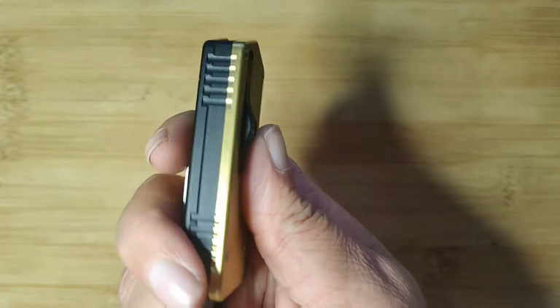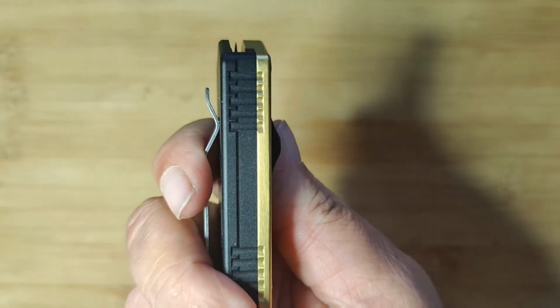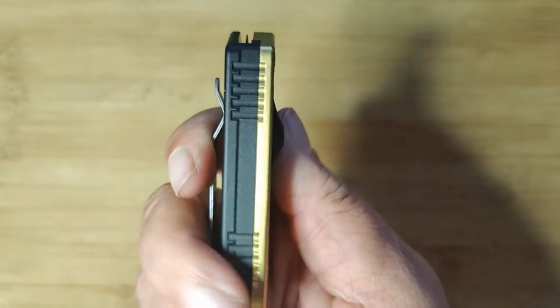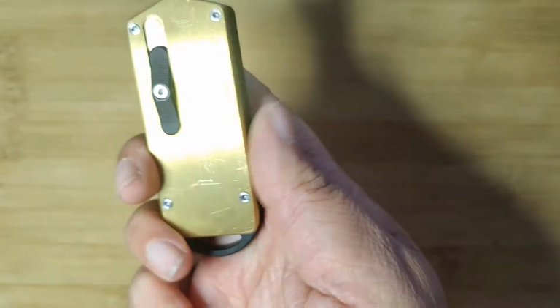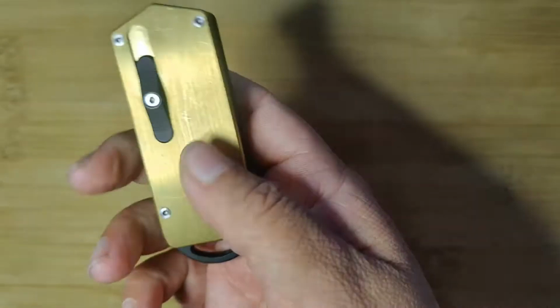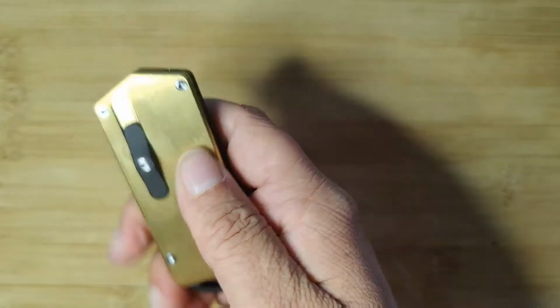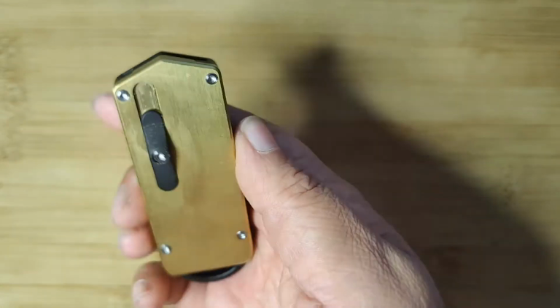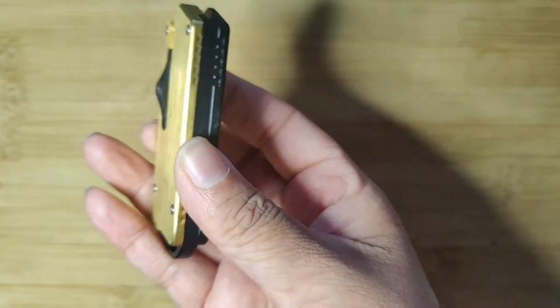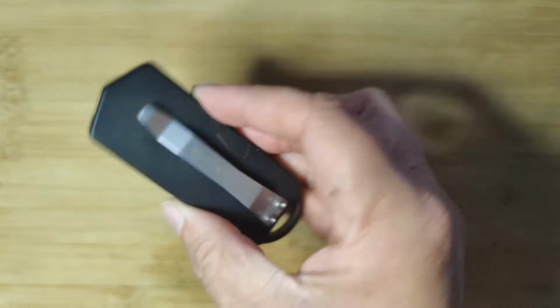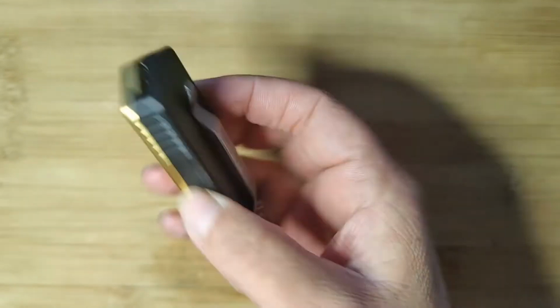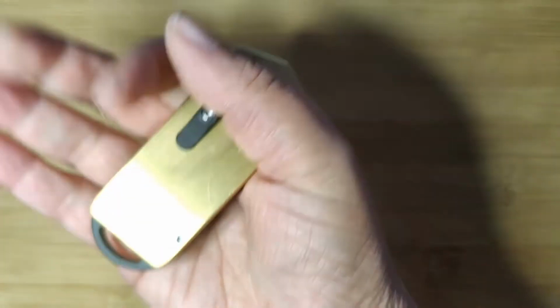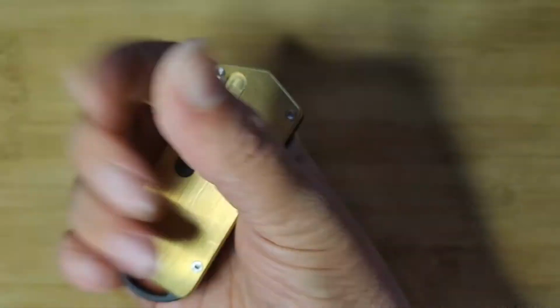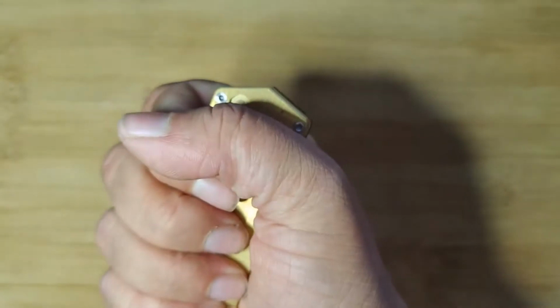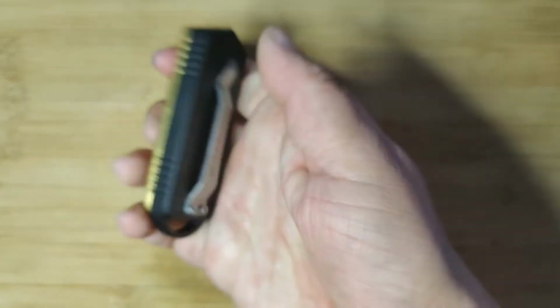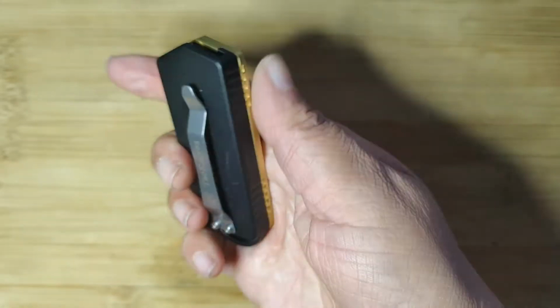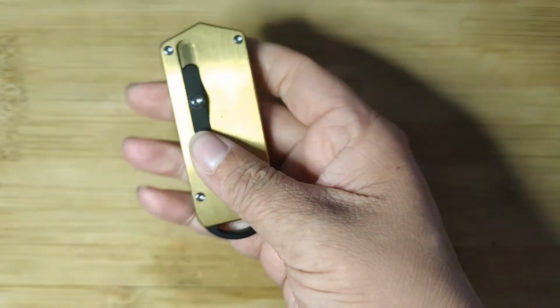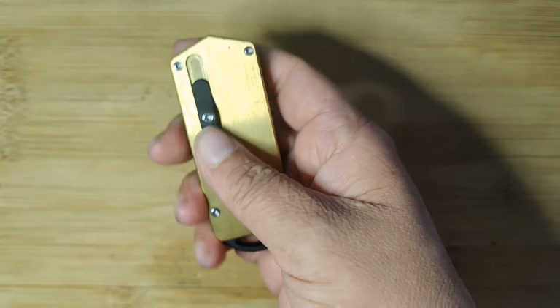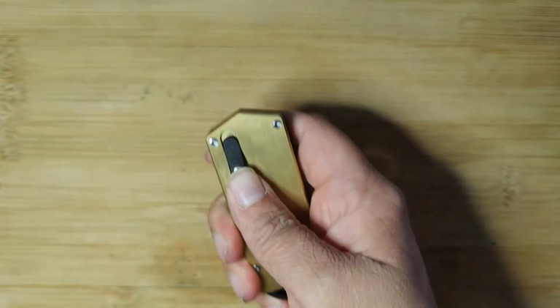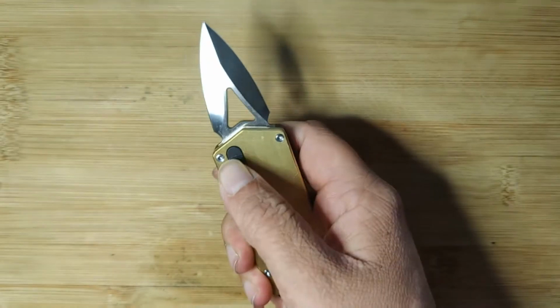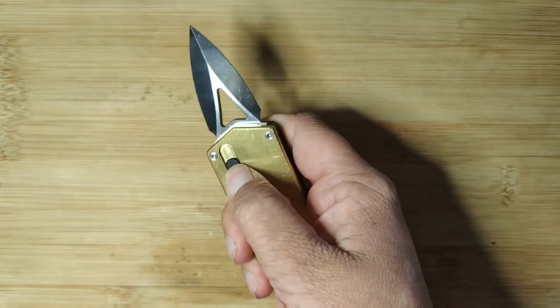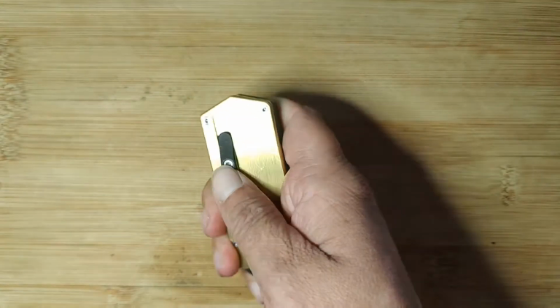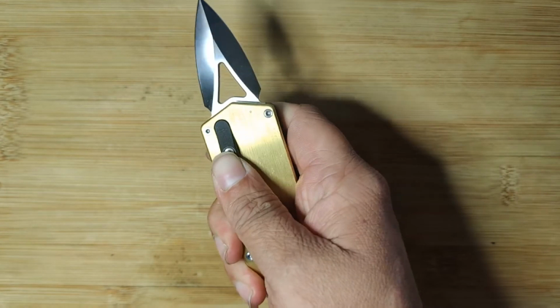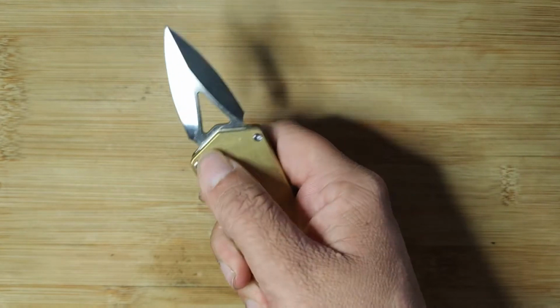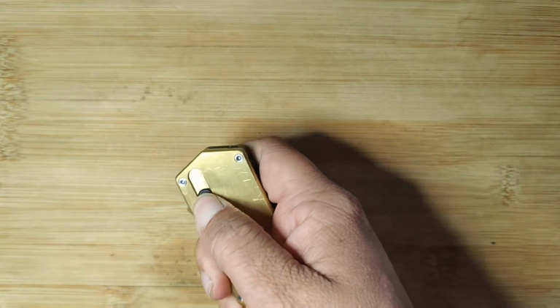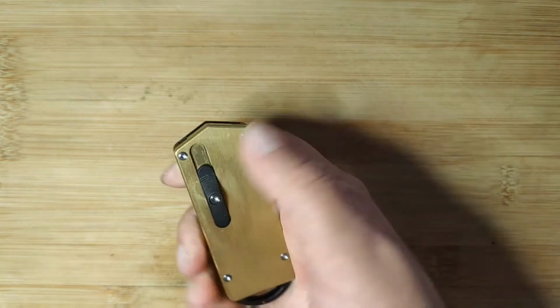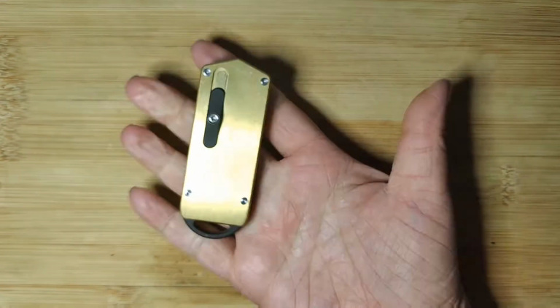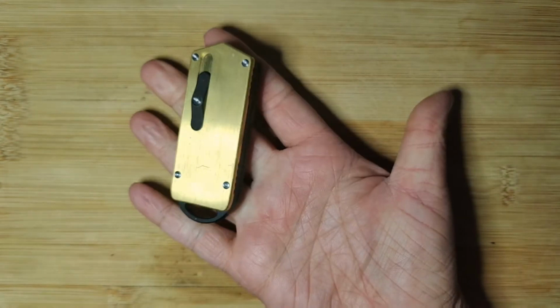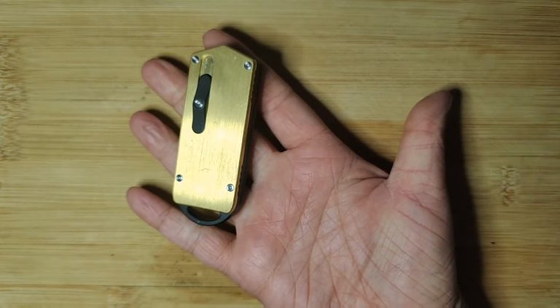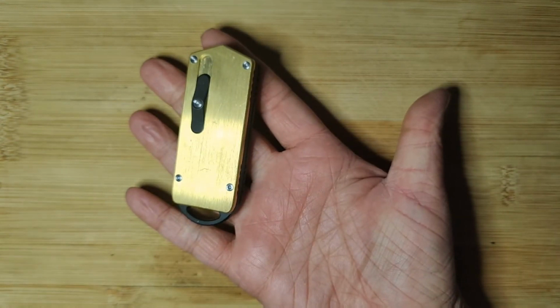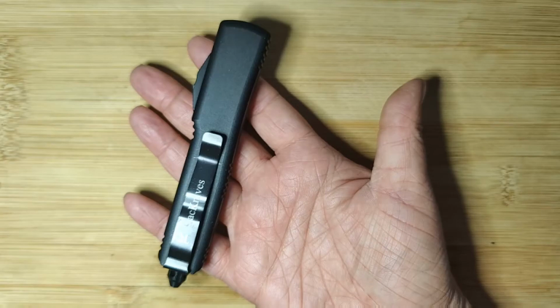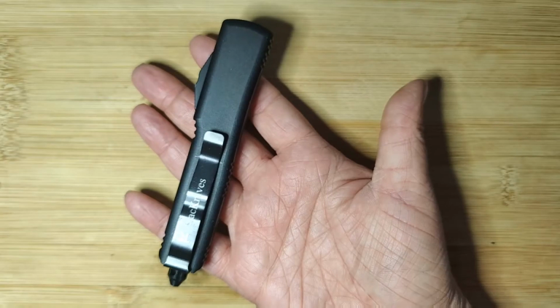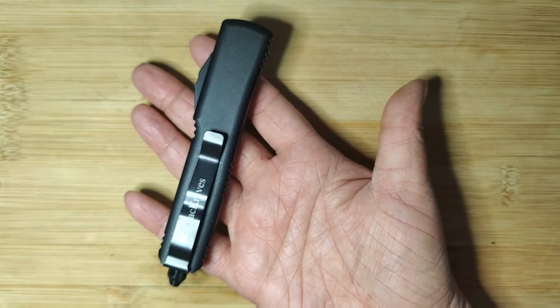But maybe you don't work in the elements and you just need a reliable knife. TK Pro Wasp has options. And yes, size does matter. This particular knife fits perfectly in the palm of your hand, so it's wonderful for things like opening boxes.